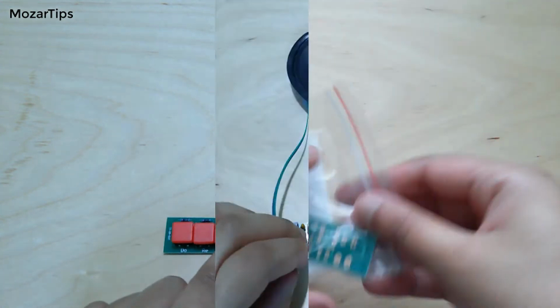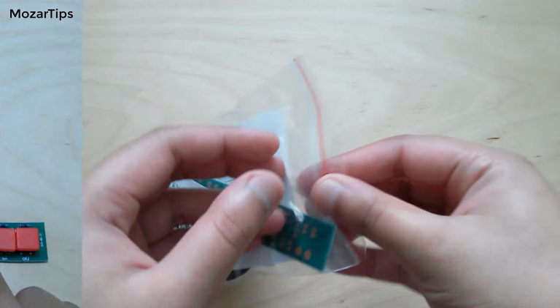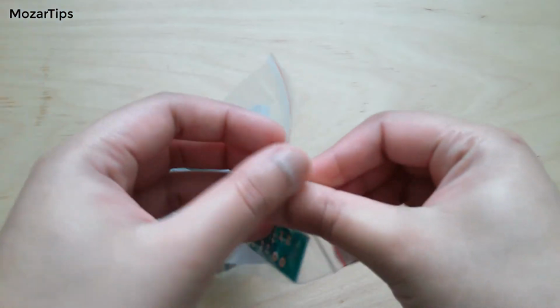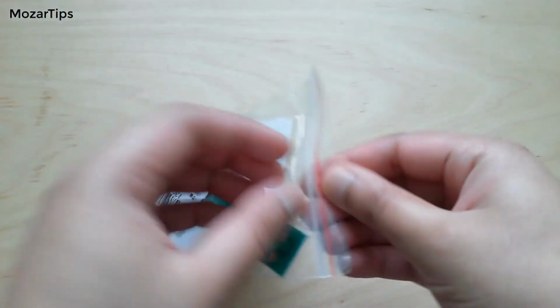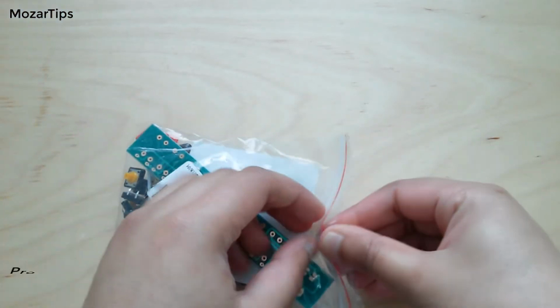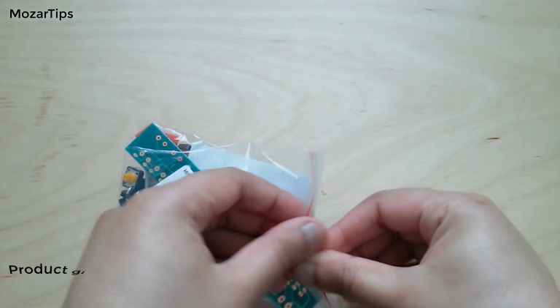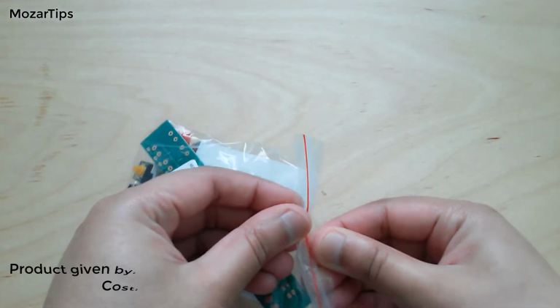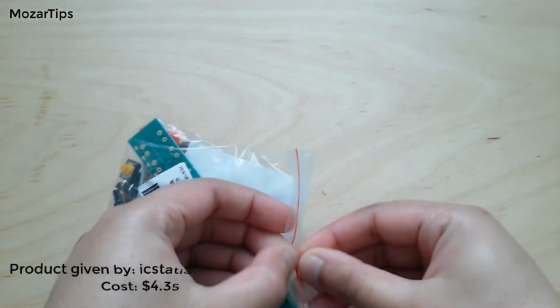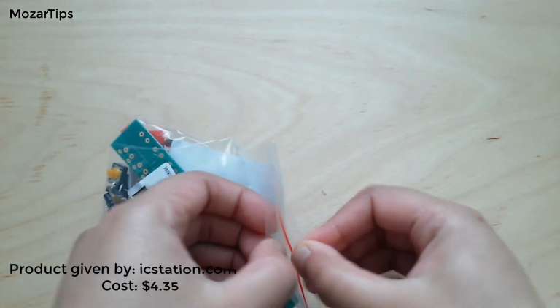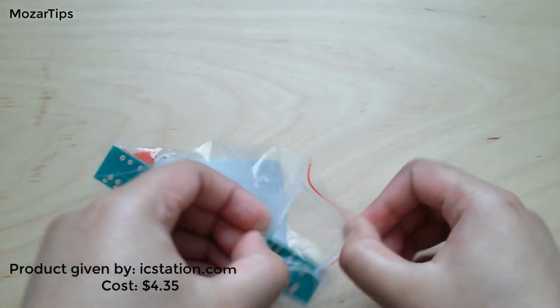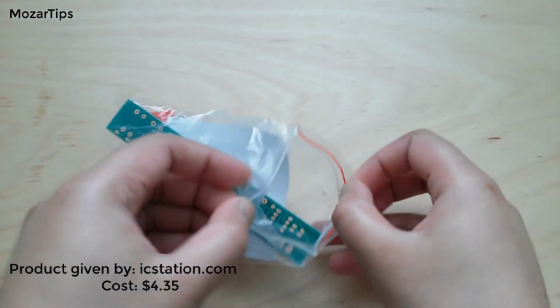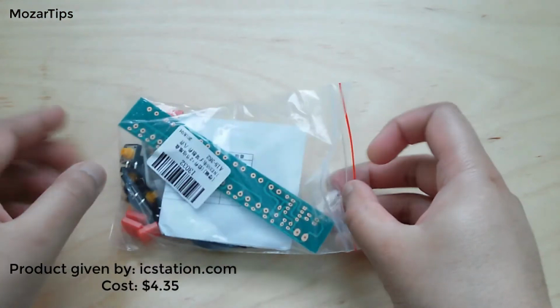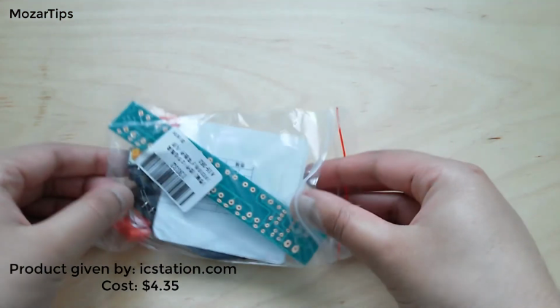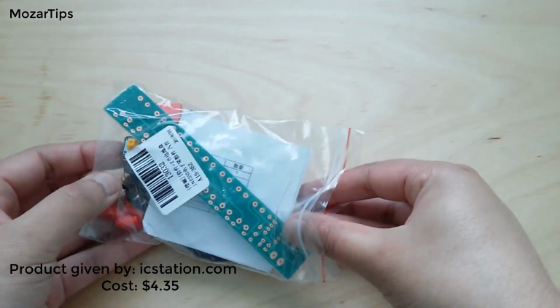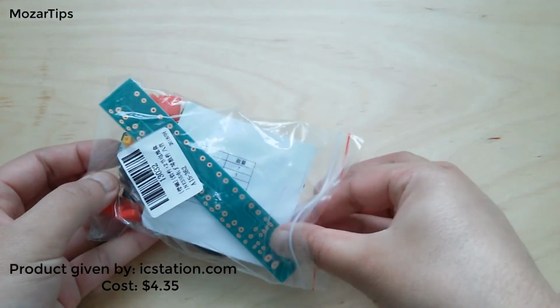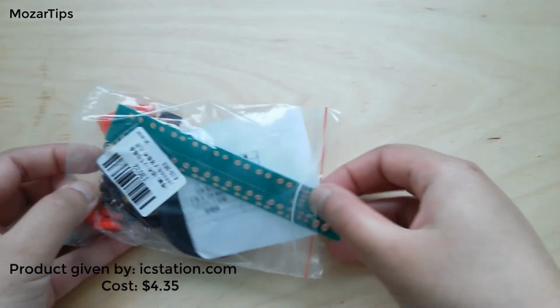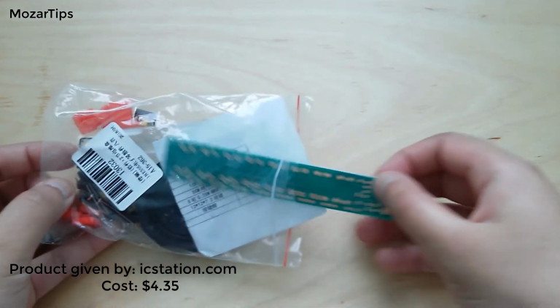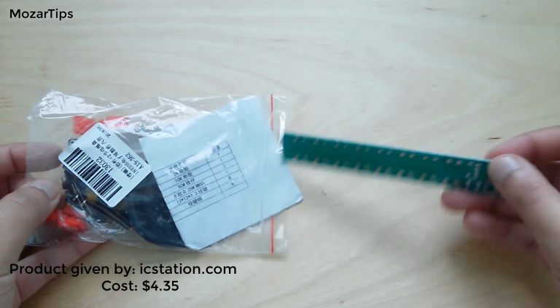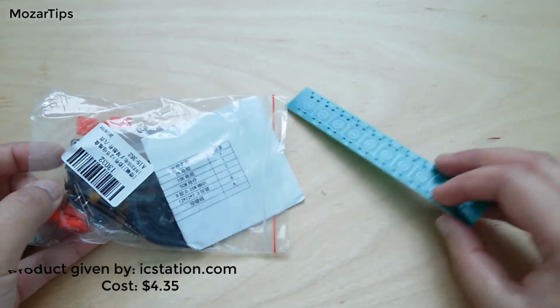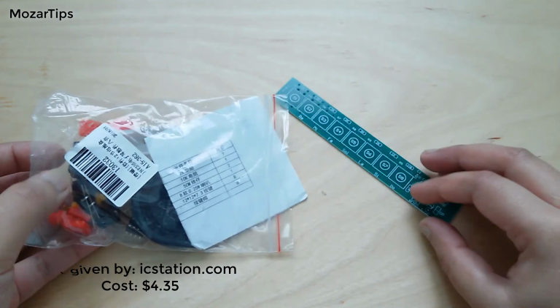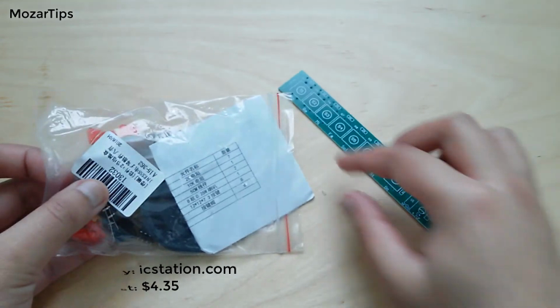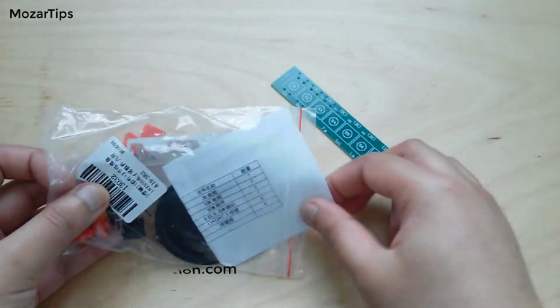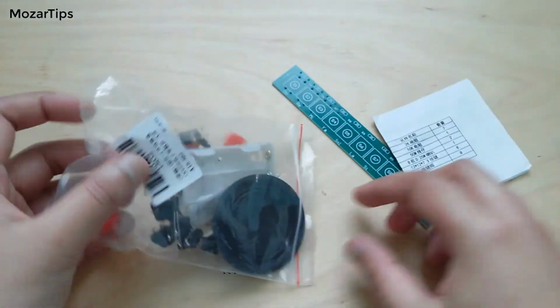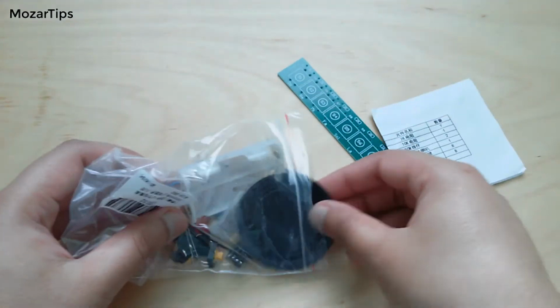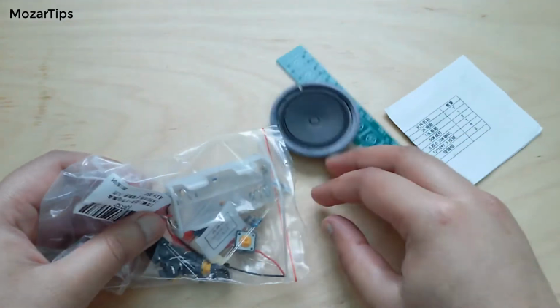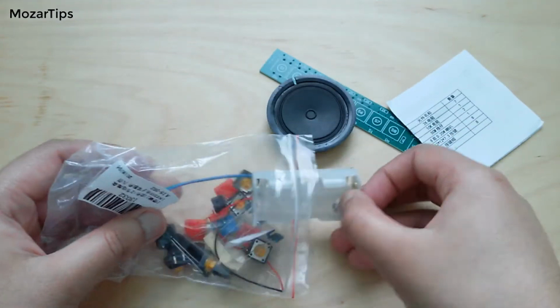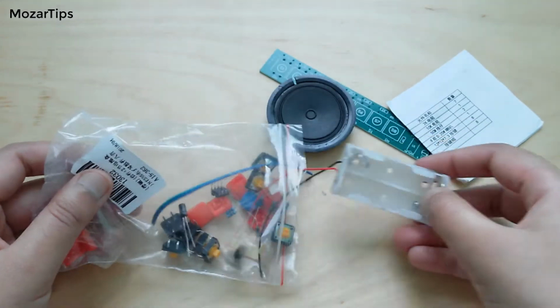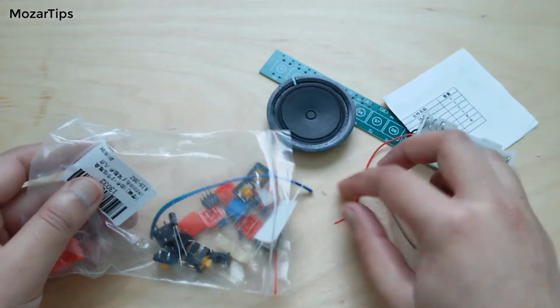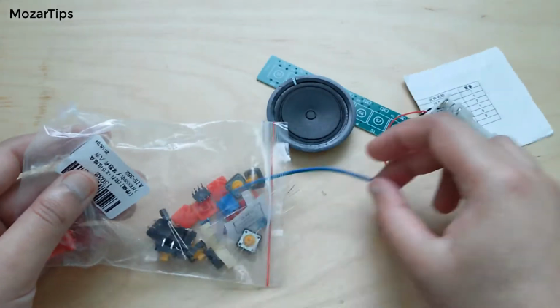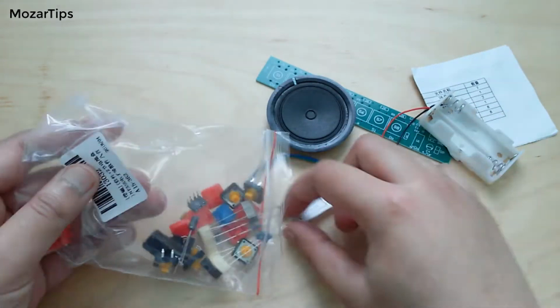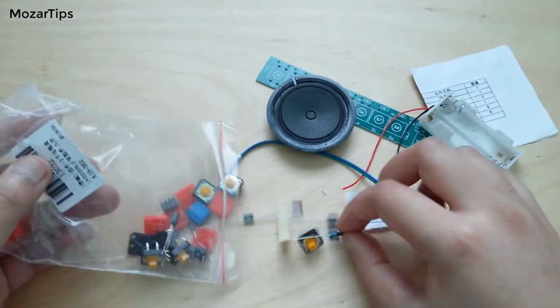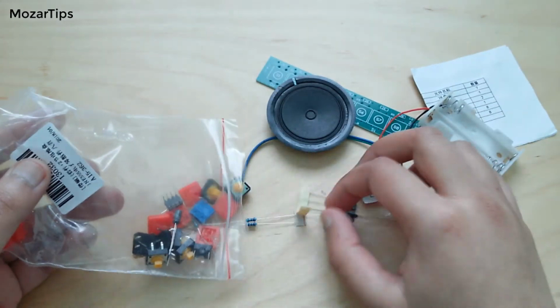Hi, in this video I'm going to assemble an electronic piano. It's easy, as everything is printed on the PCB. You just need to put the right component on the right place, and solder it.